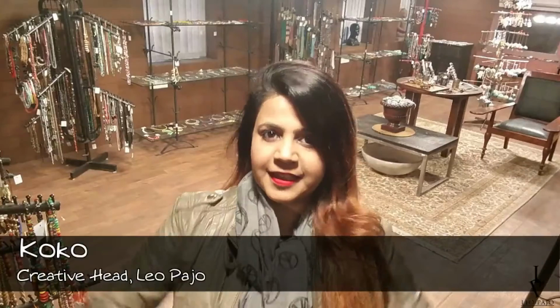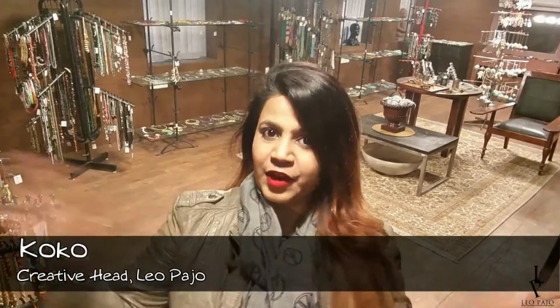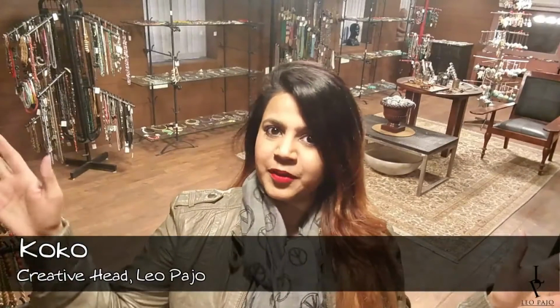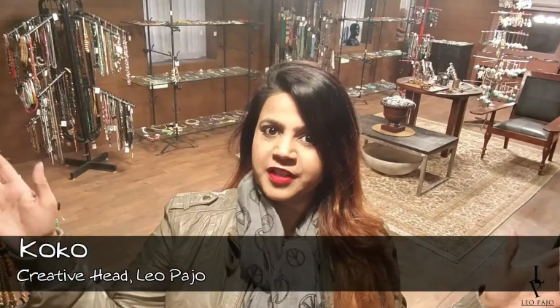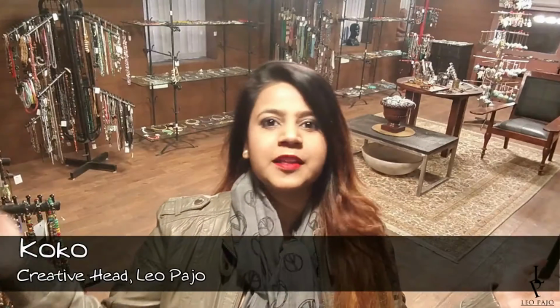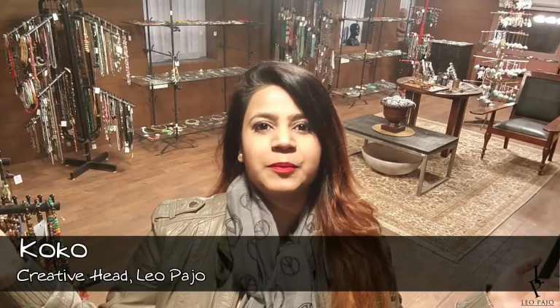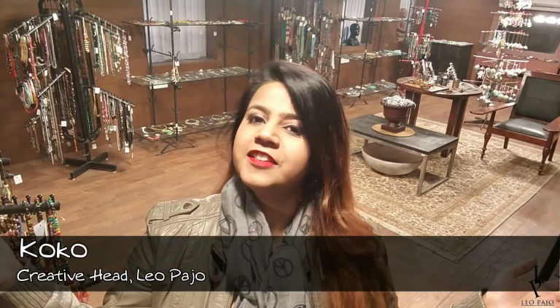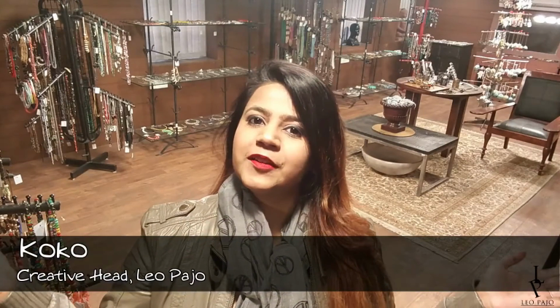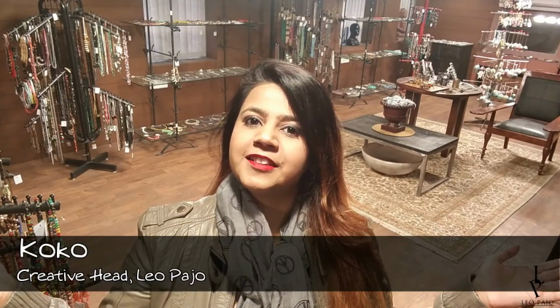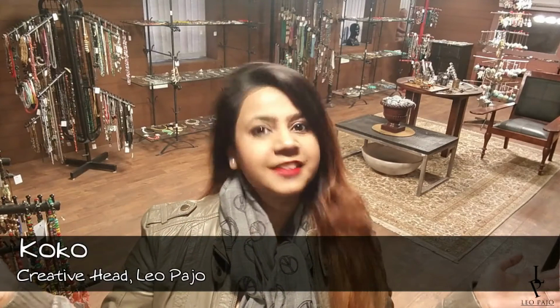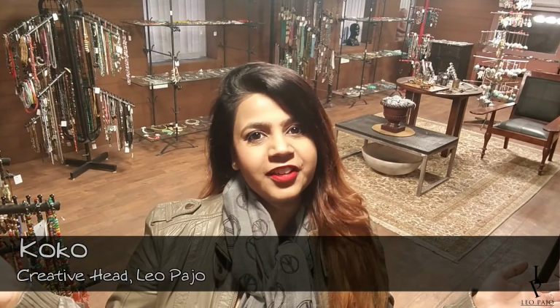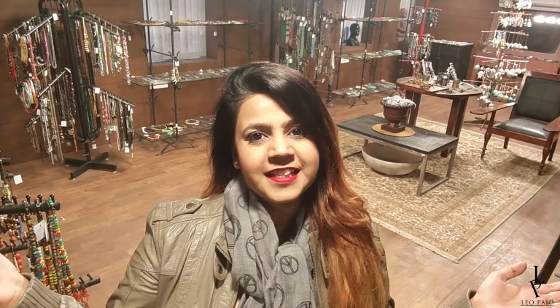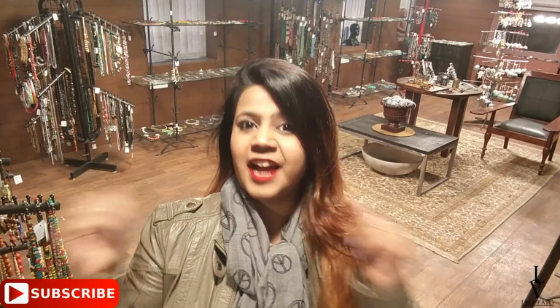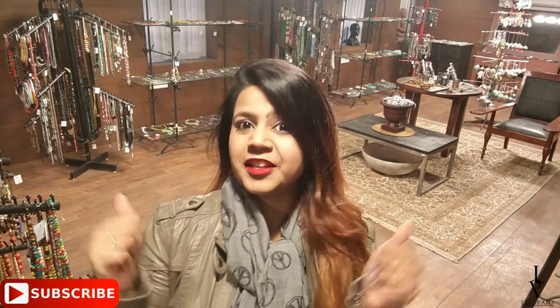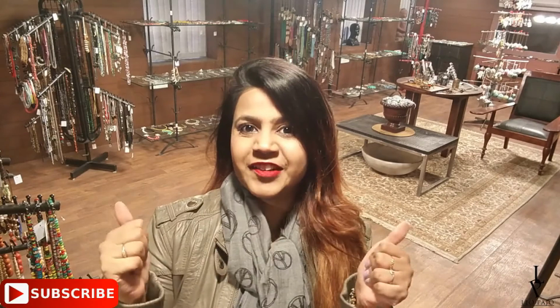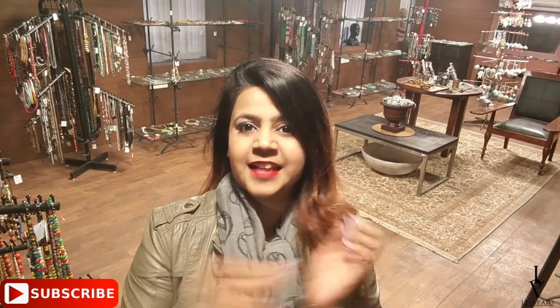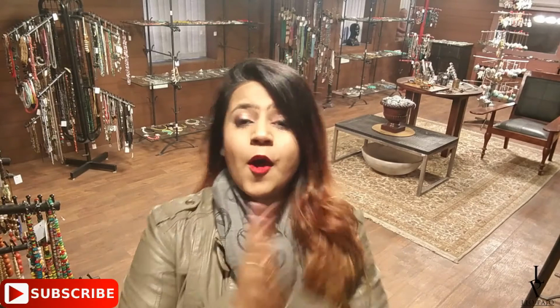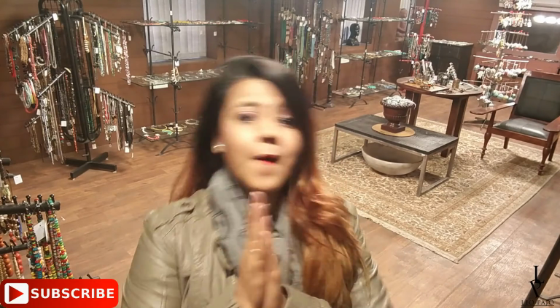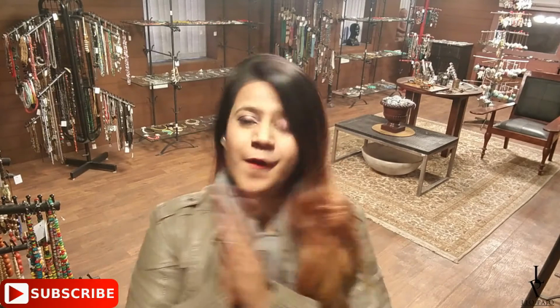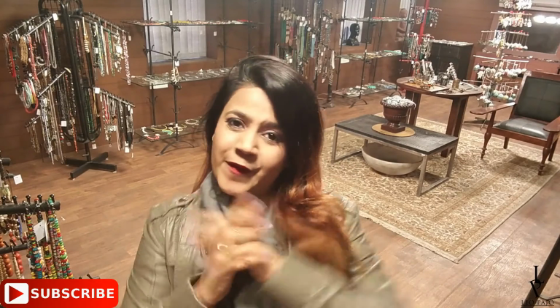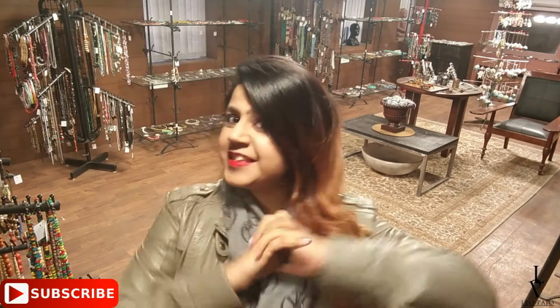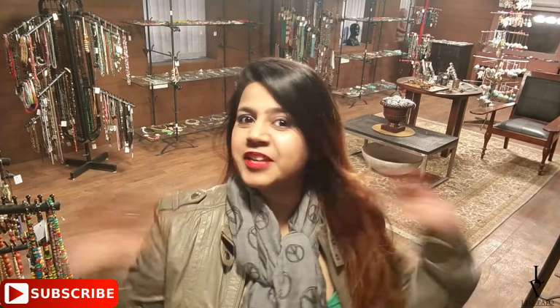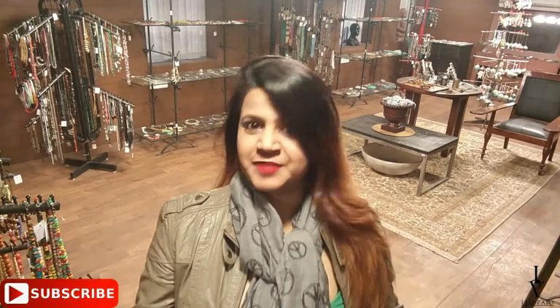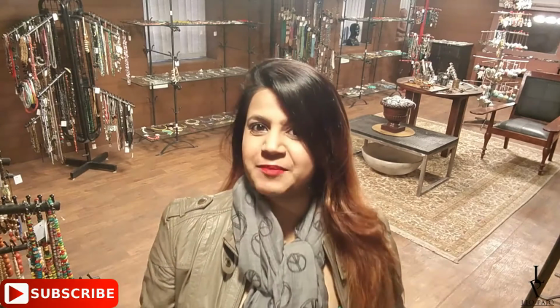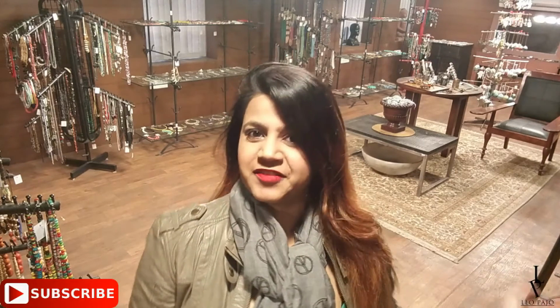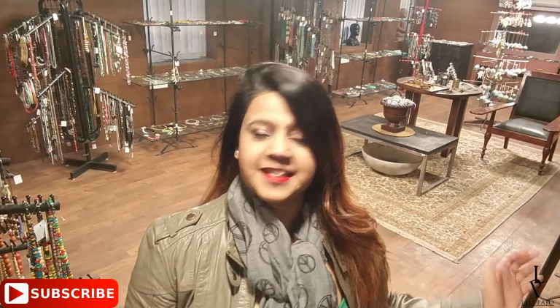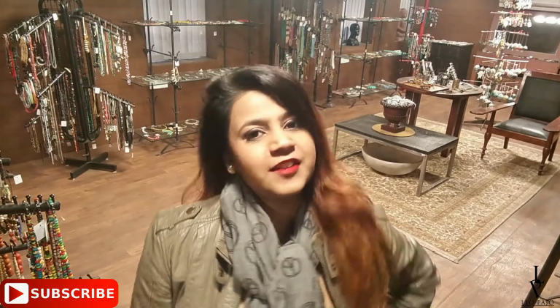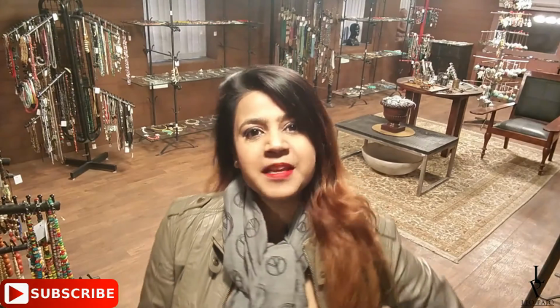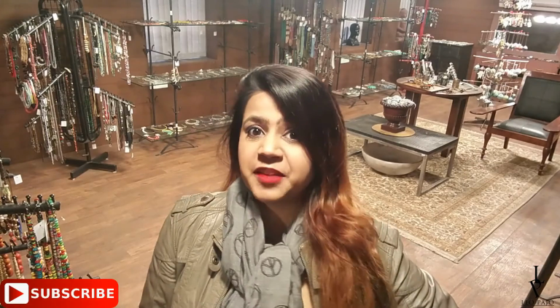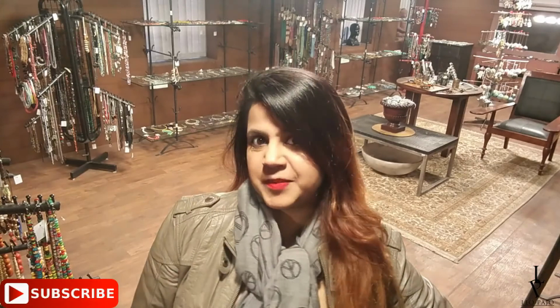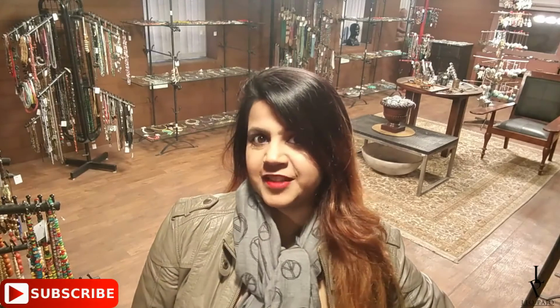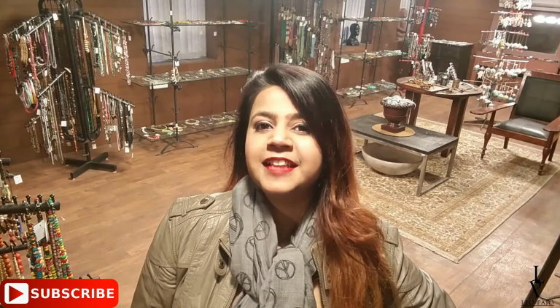Hello my beautiful friends, welcome to Leopageo! It's Coco here today. How are you guys? I hope y'all are doing great. It's gonna be Christmas in a matter of days, so let's make something Christmassy today!